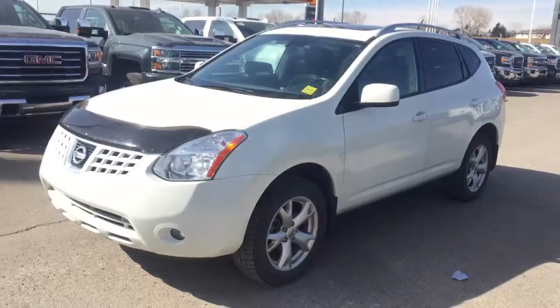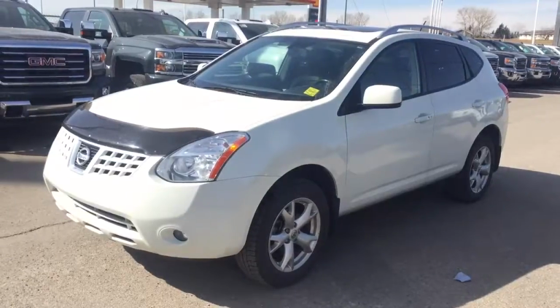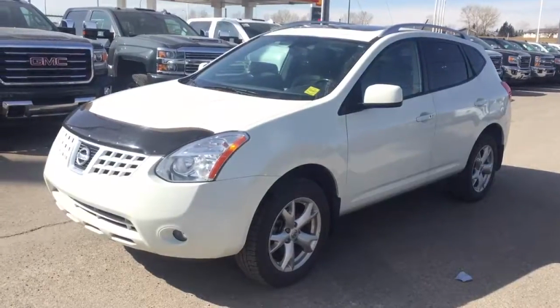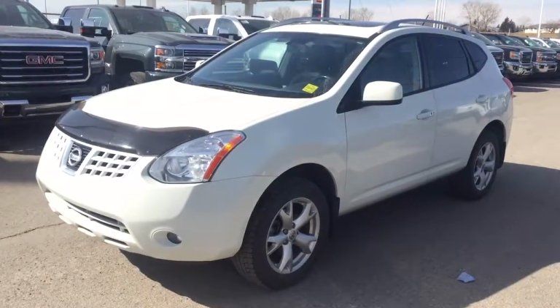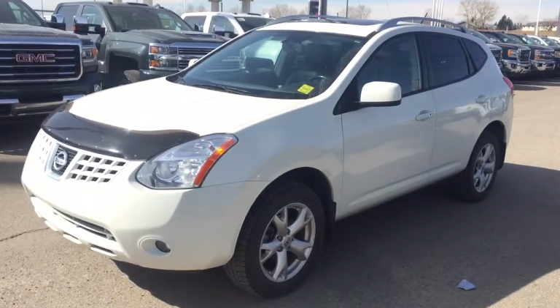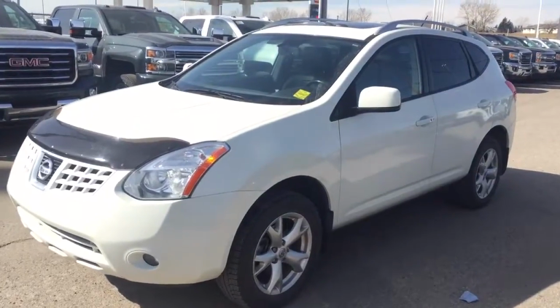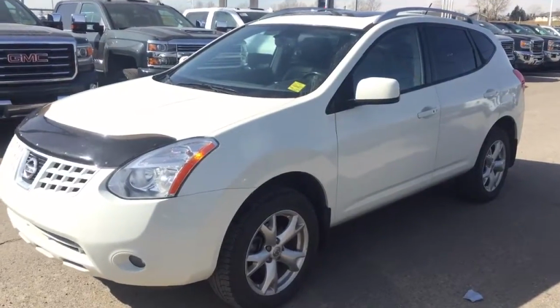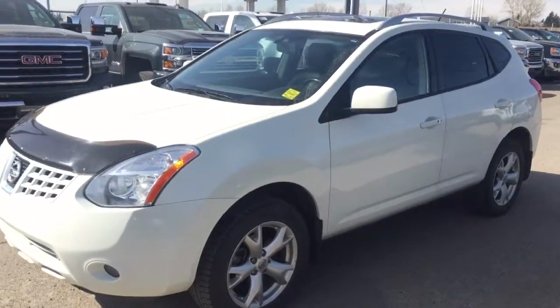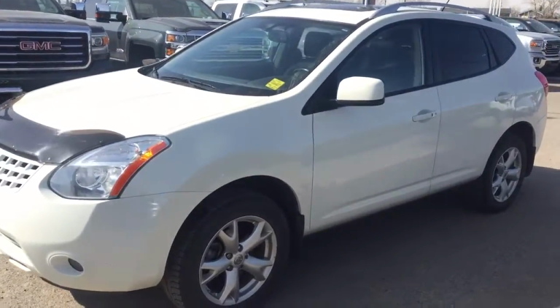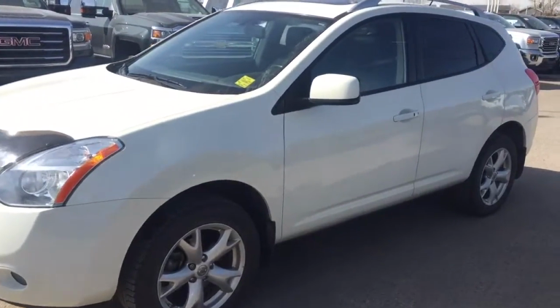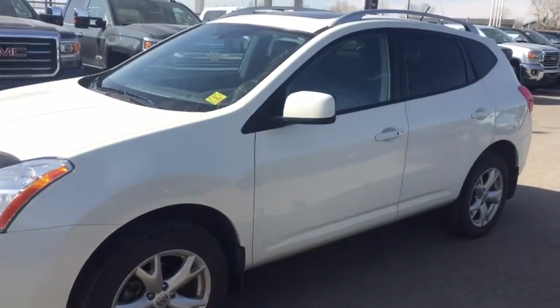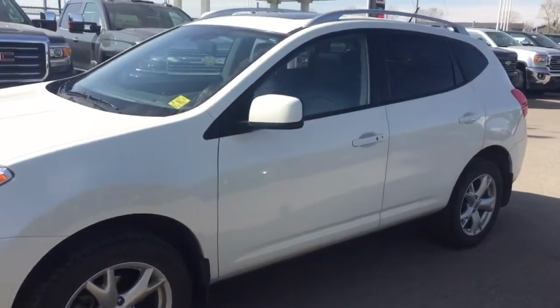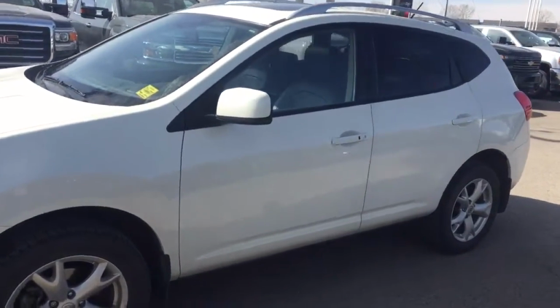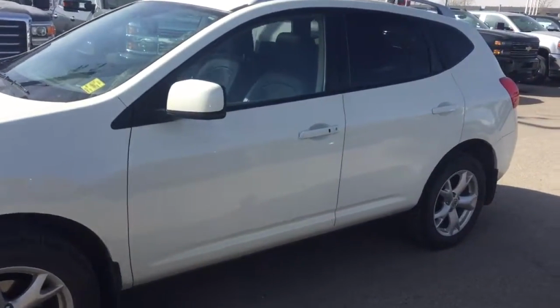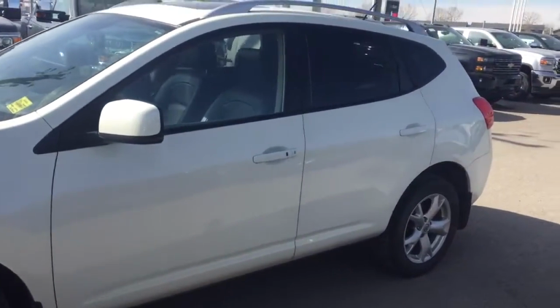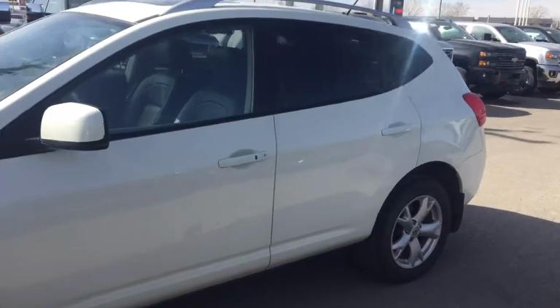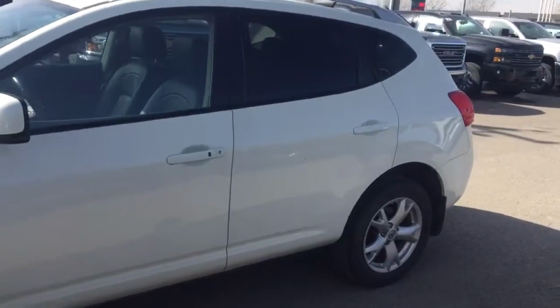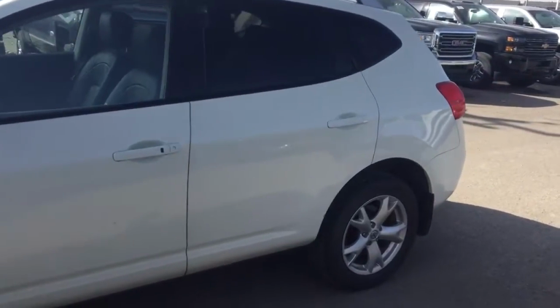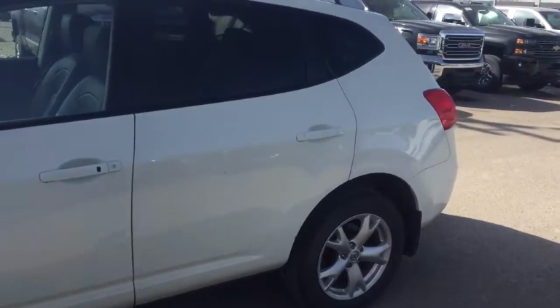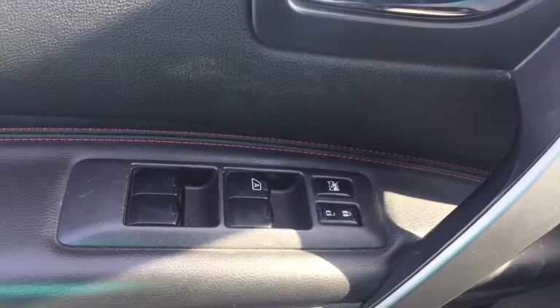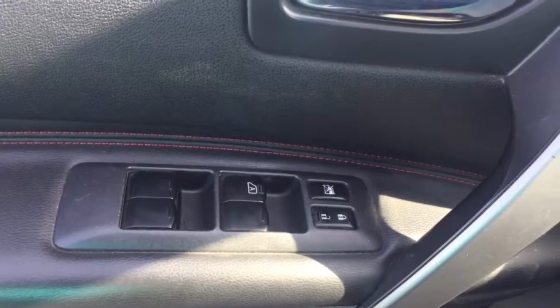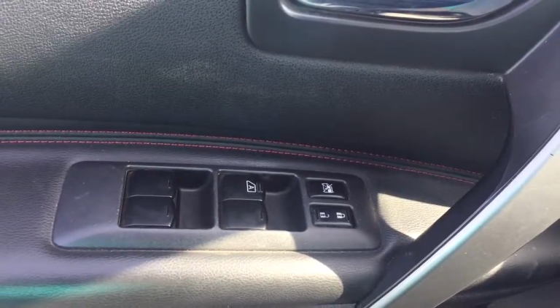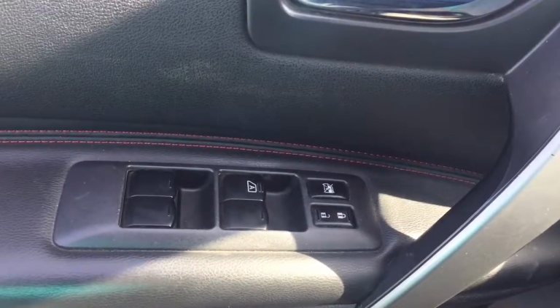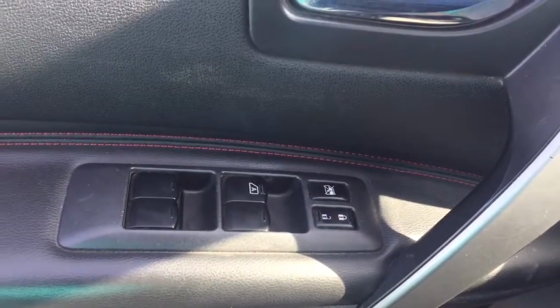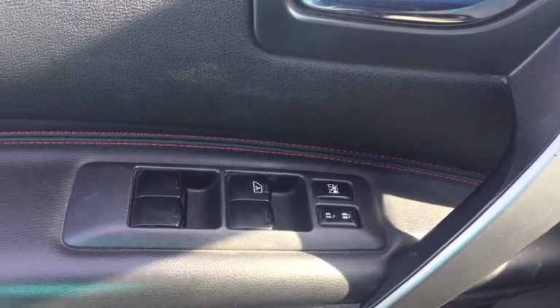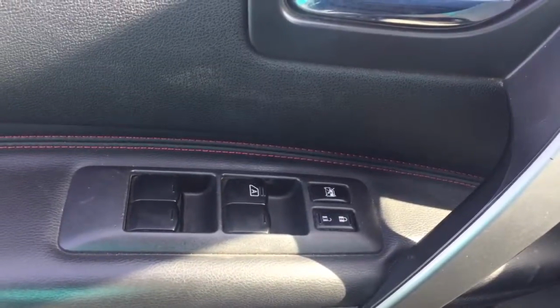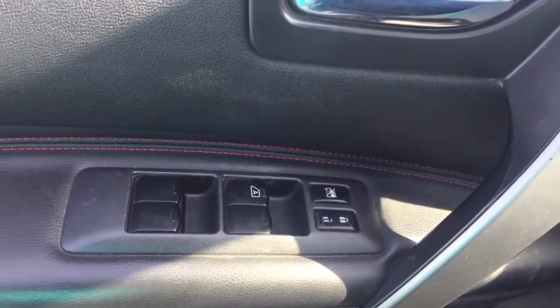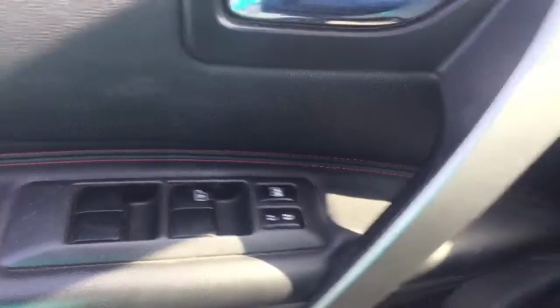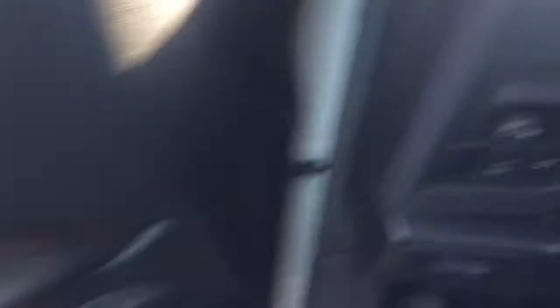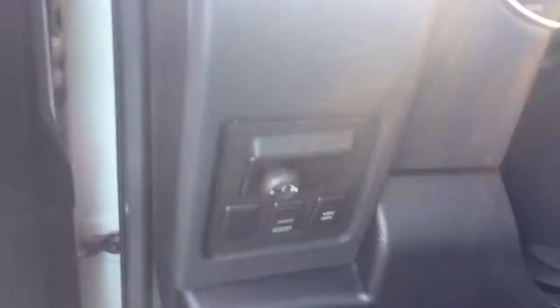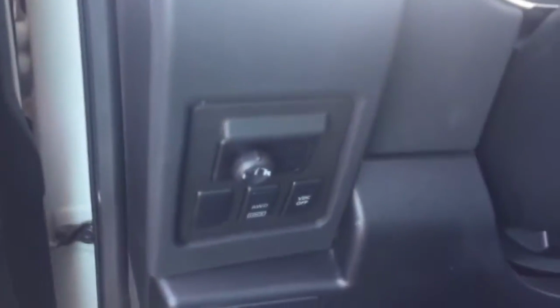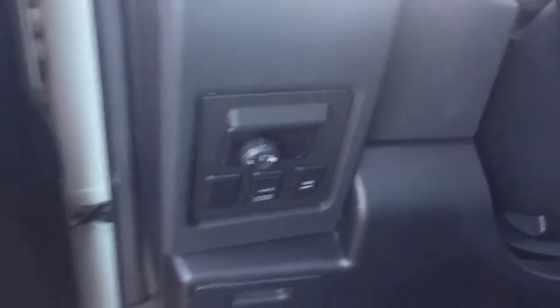Welcome to Davis Chevrolet. This is the pre-owned 2009 Nissan Rogue in the color white. Some features include power locks, power windows, and power mirrors.